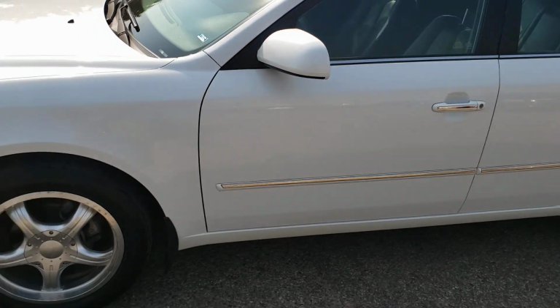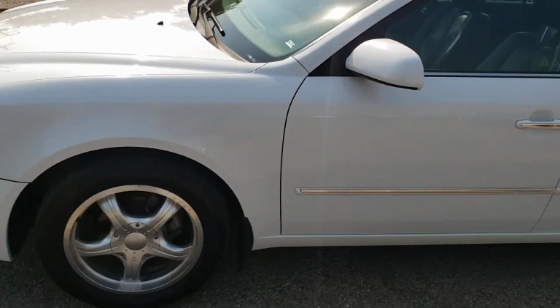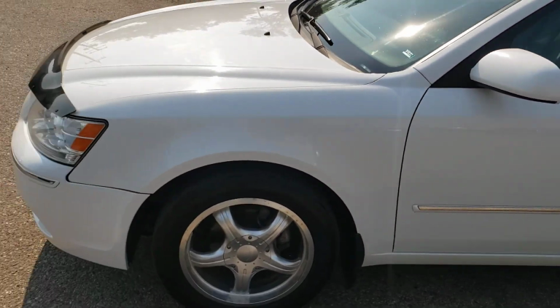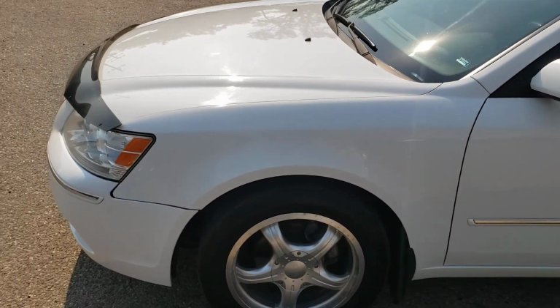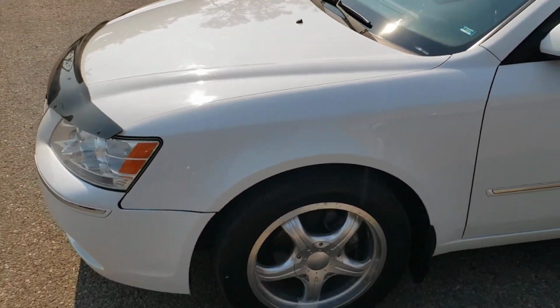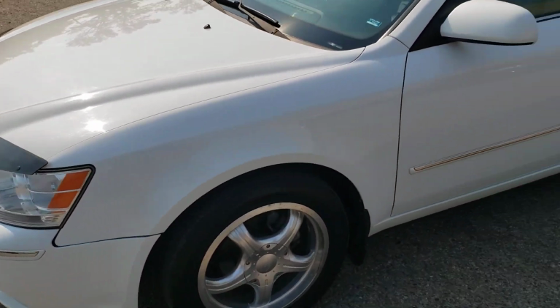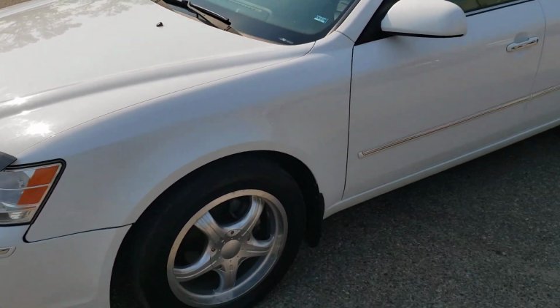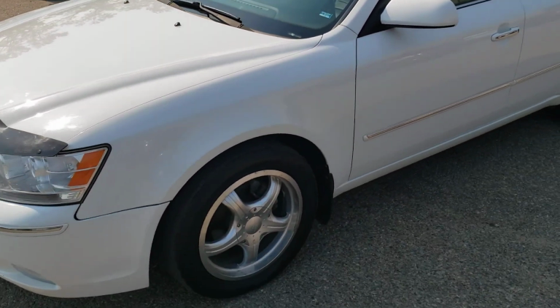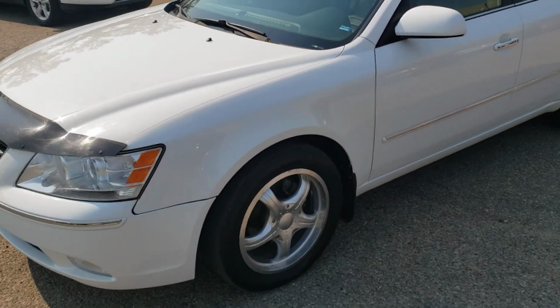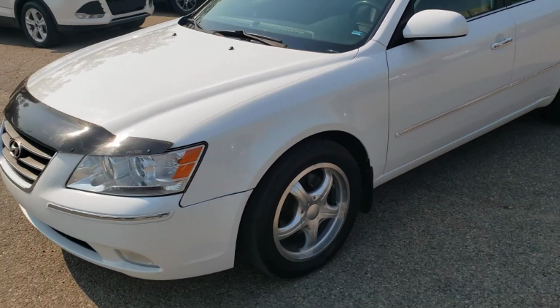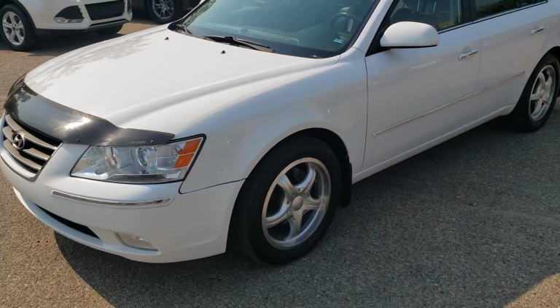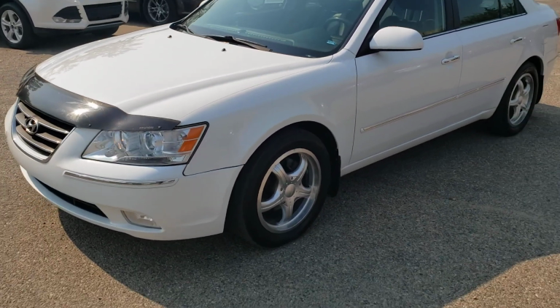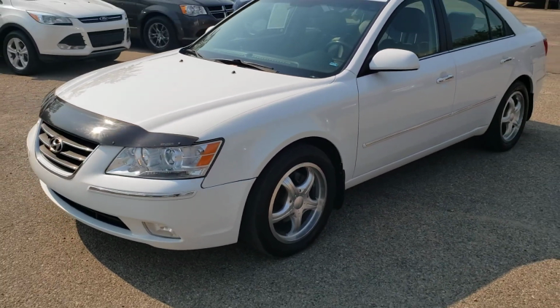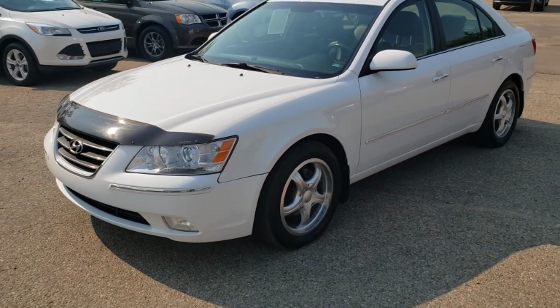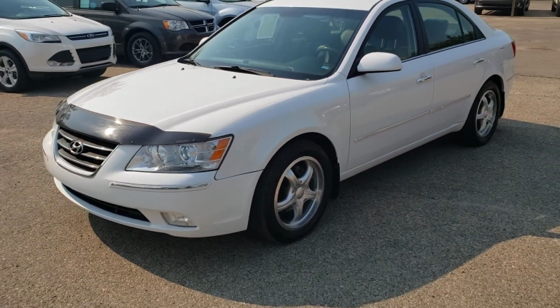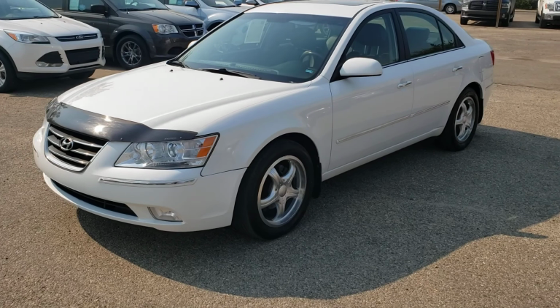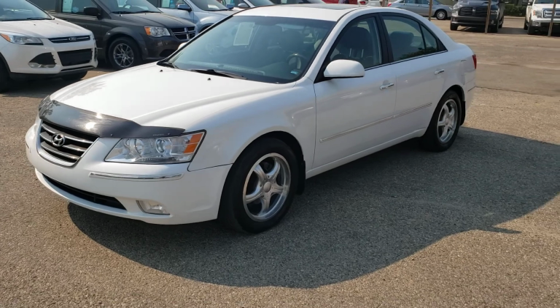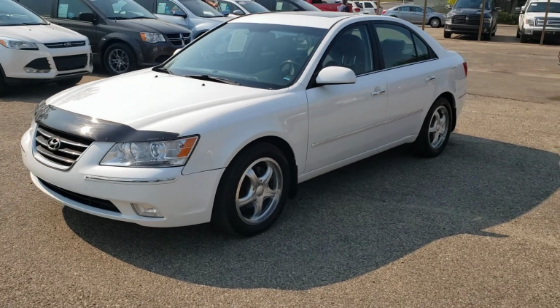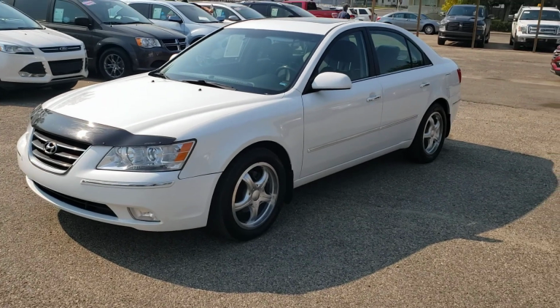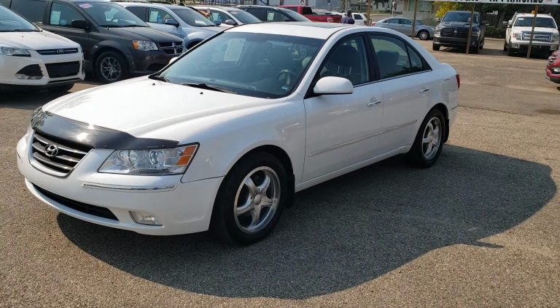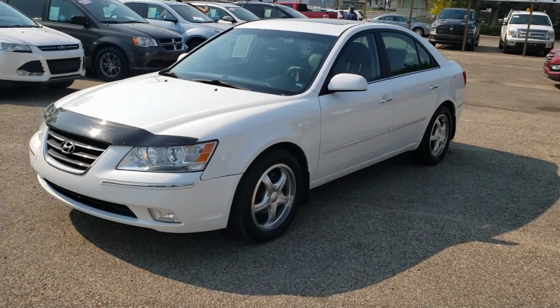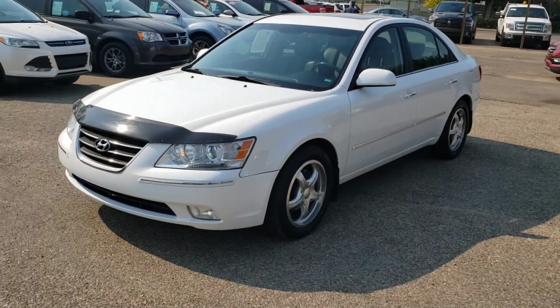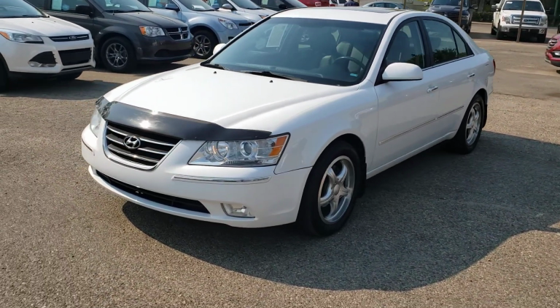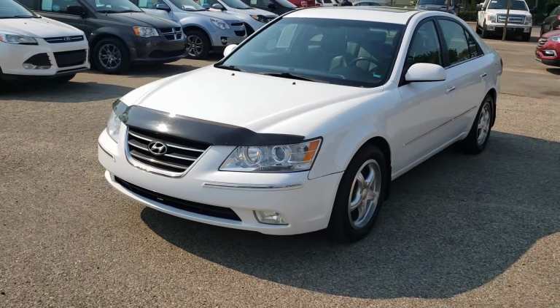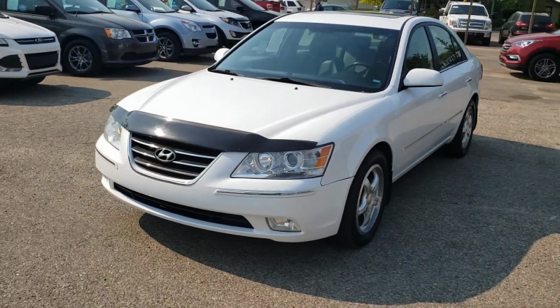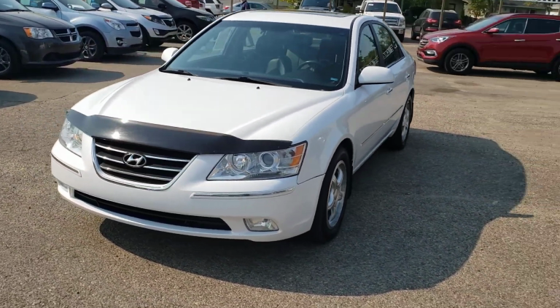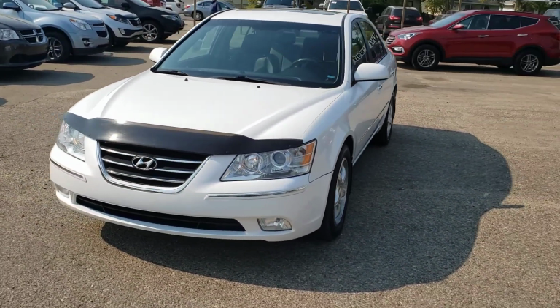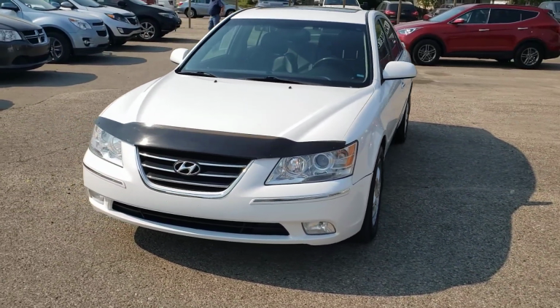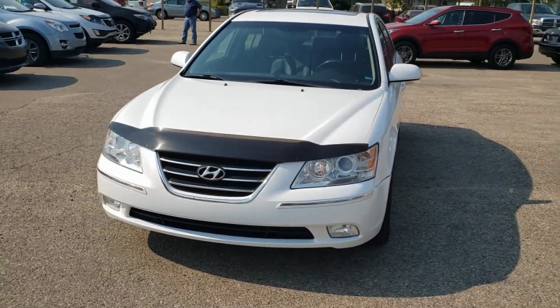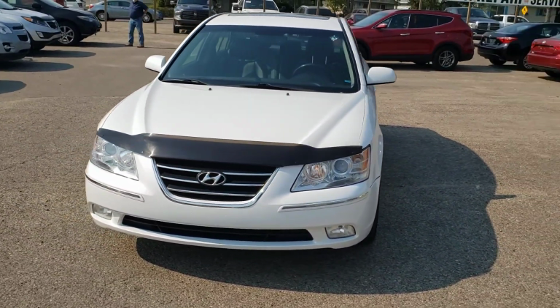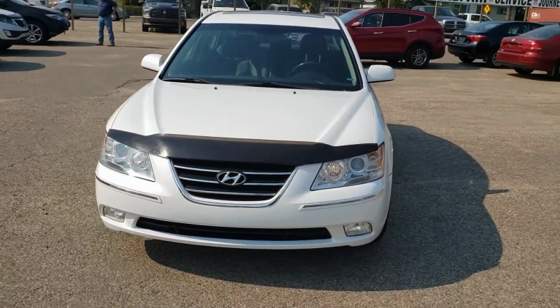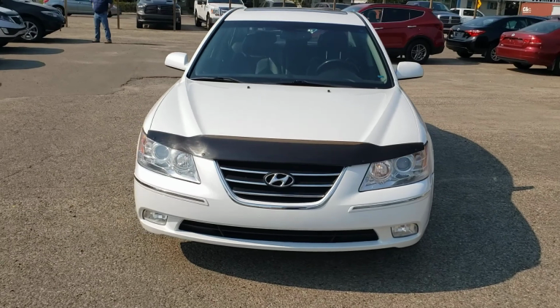We're located on the corner of 2nd Avenue North and Broad Street in Regina. You can give us a call at 306-546-3993 or you can visit us online at www.SimonAutoSales.com.